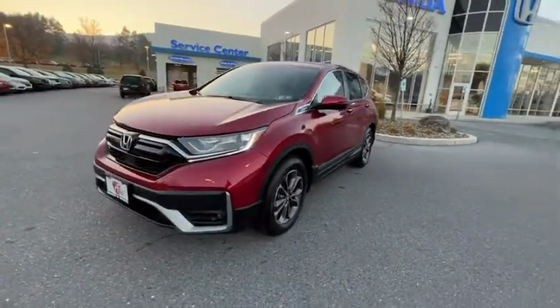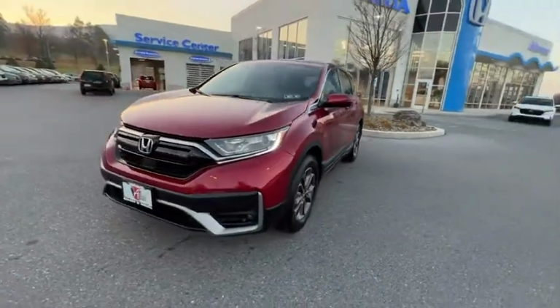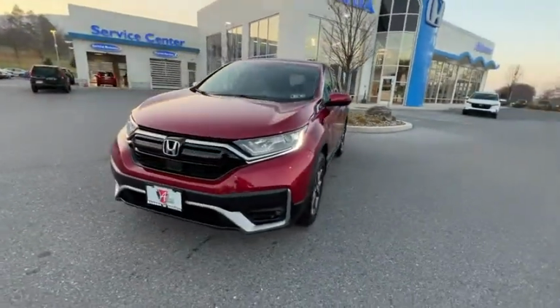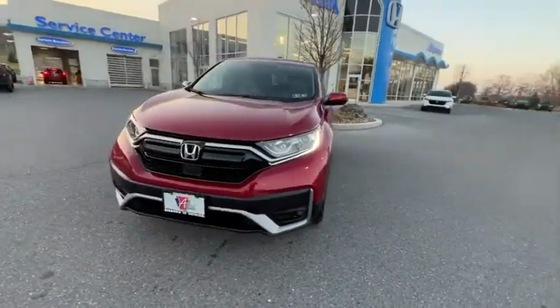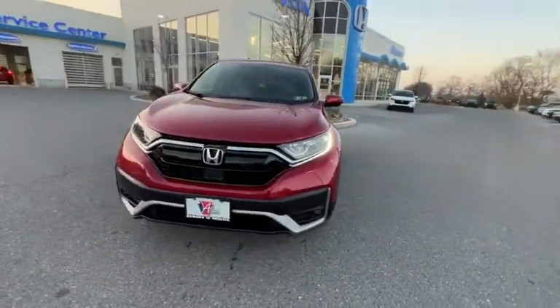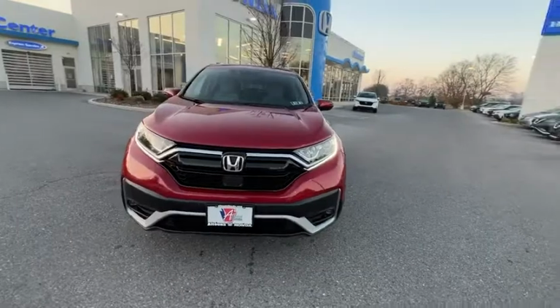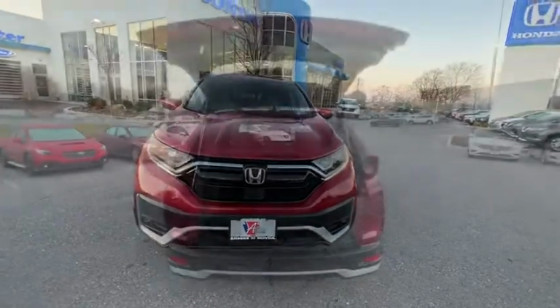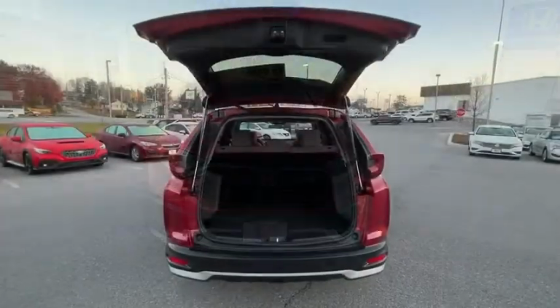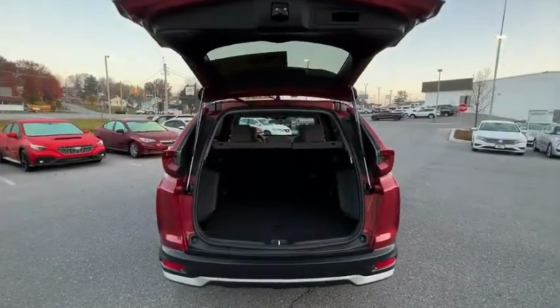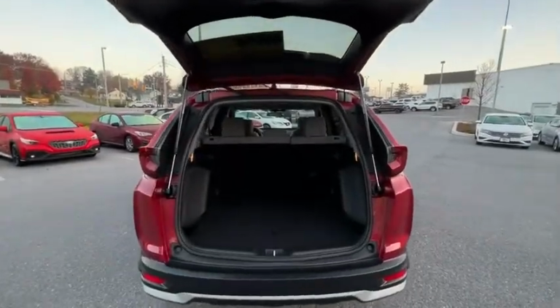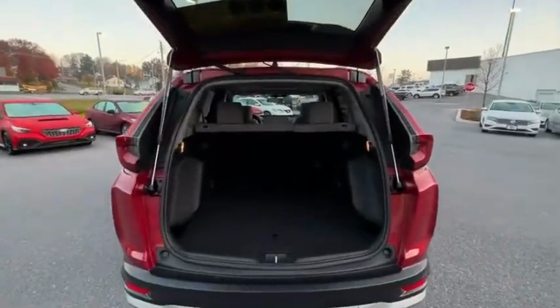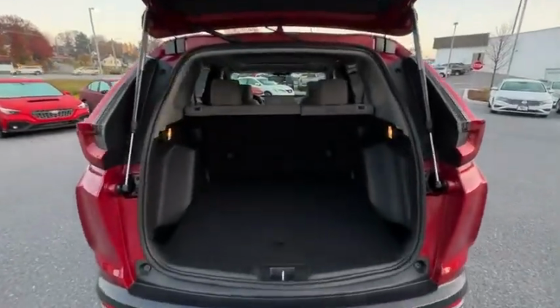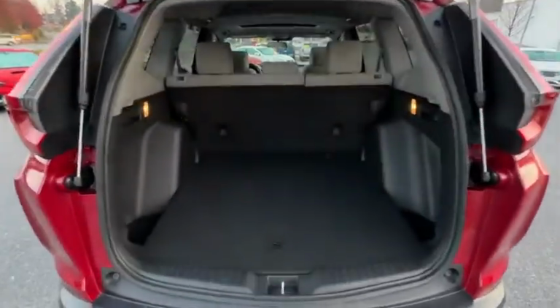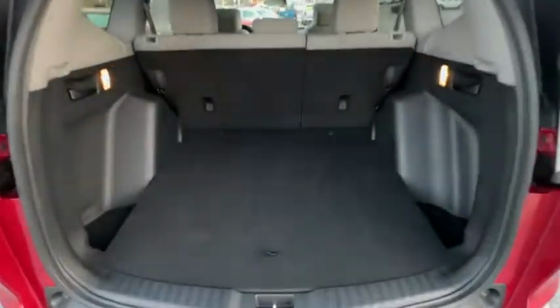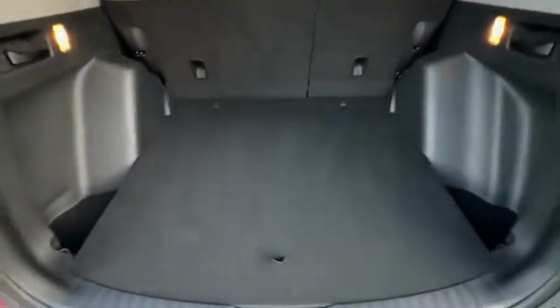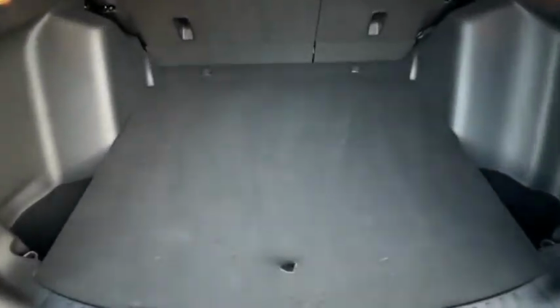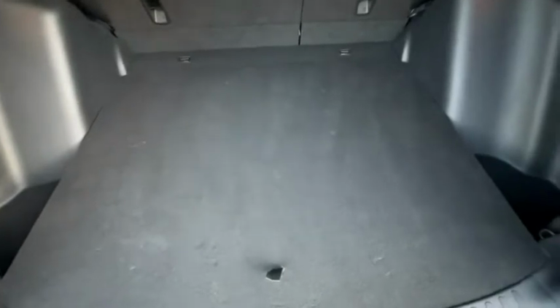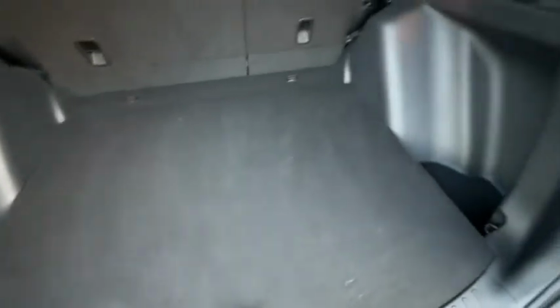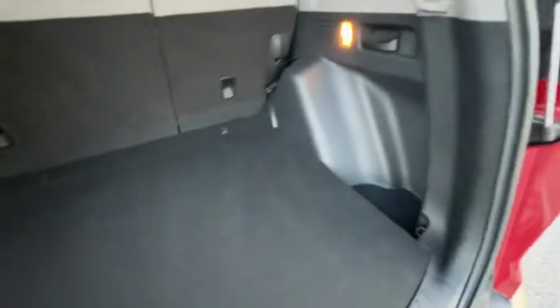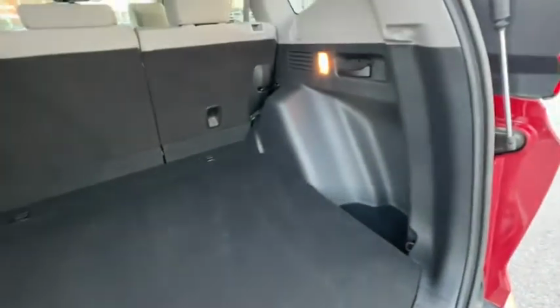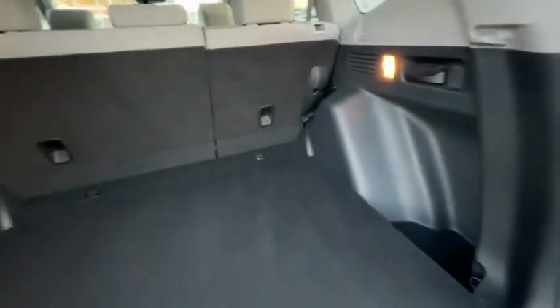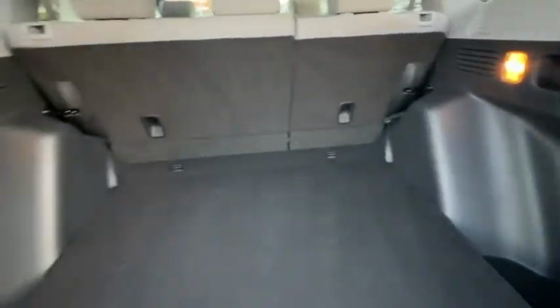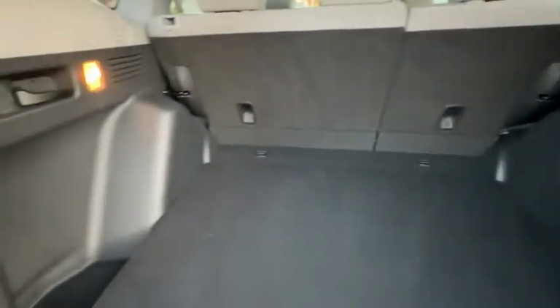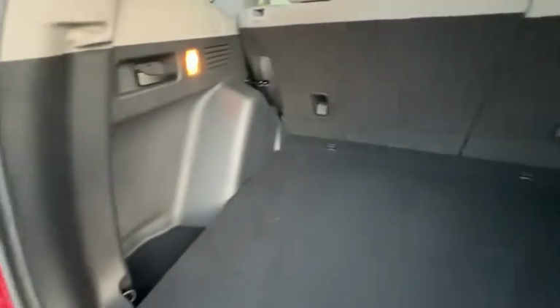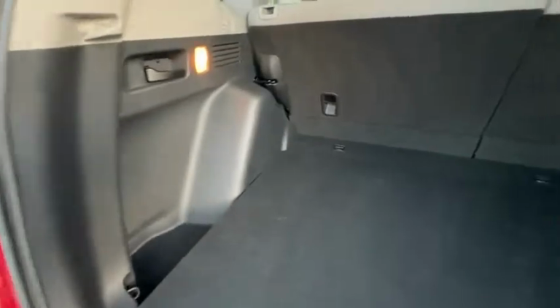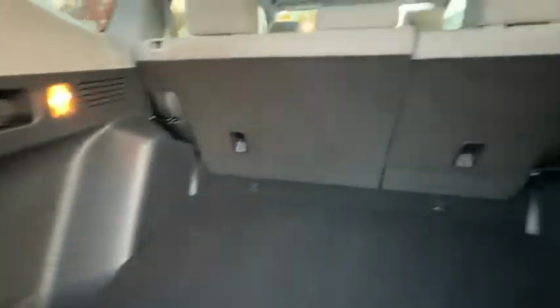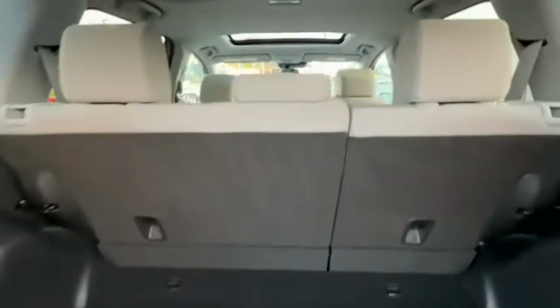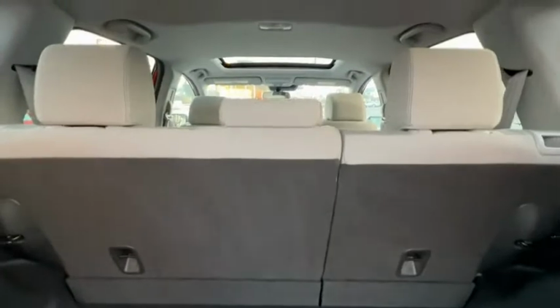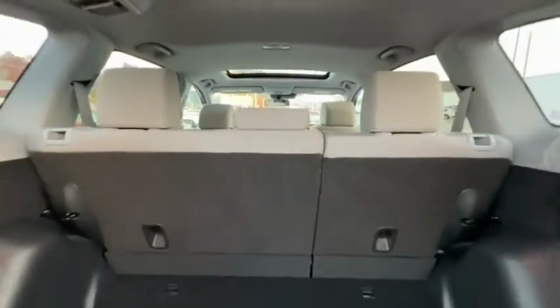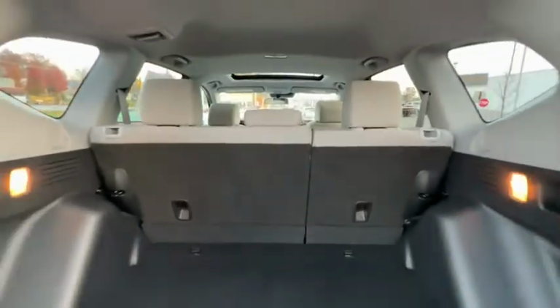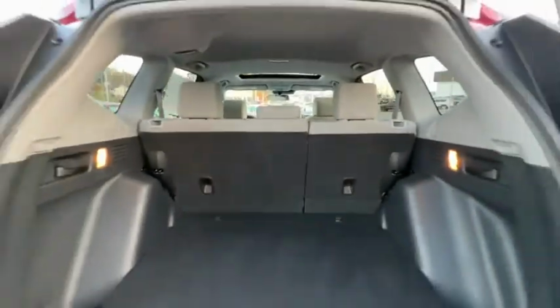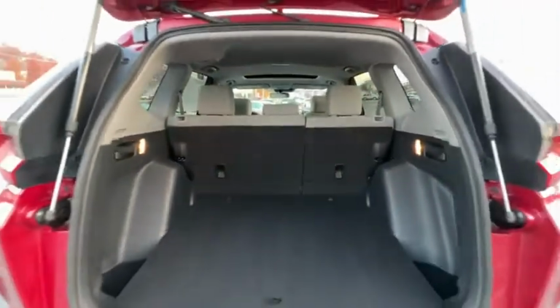Power windows, security system, compass, fog lights, electronic stability control, trip computer, rear window defroster, heated front seats, remote keyless entry, tachometer, power moonroof, brake assist, overhead console, and panic alarm.